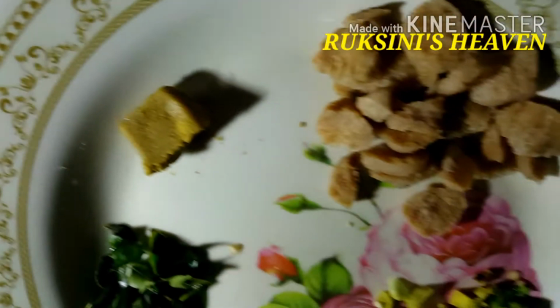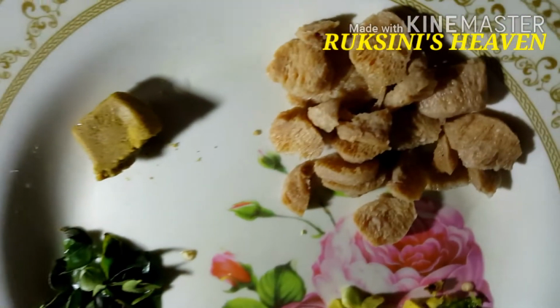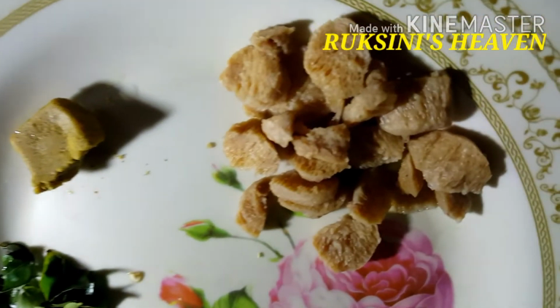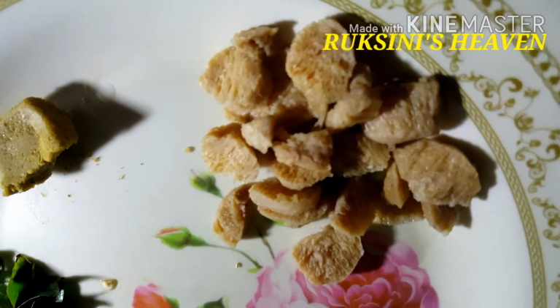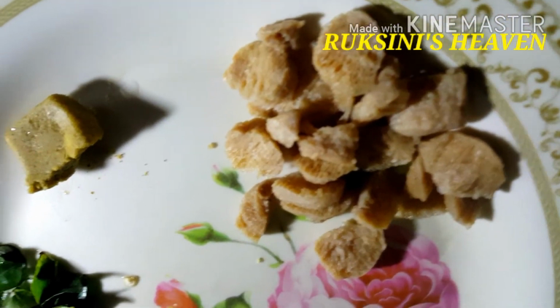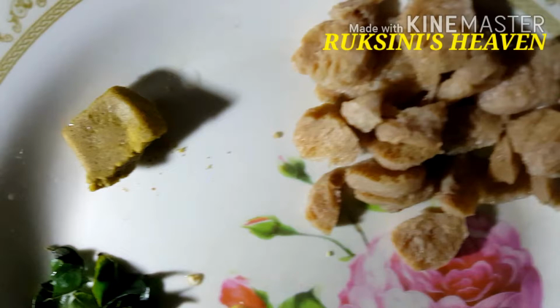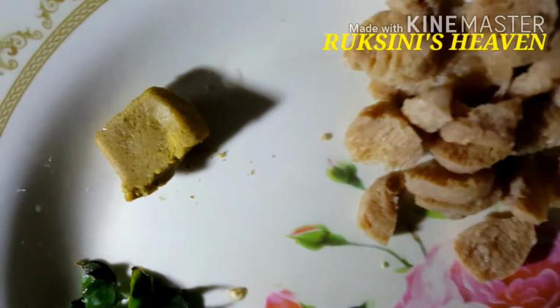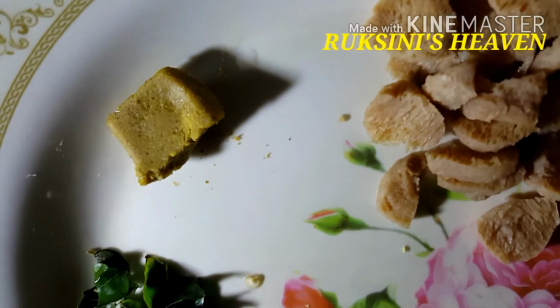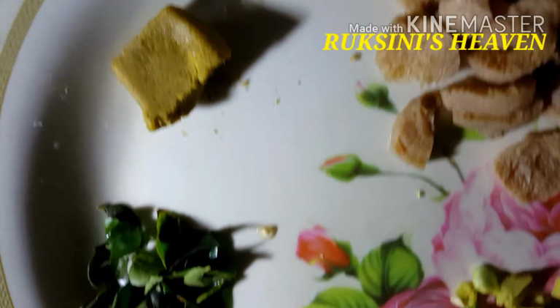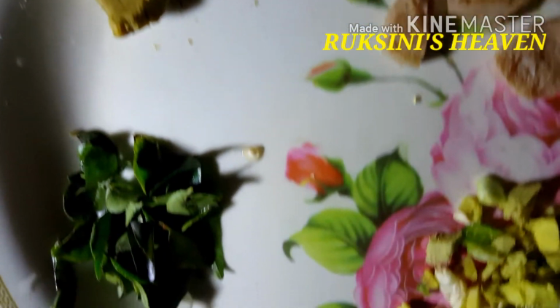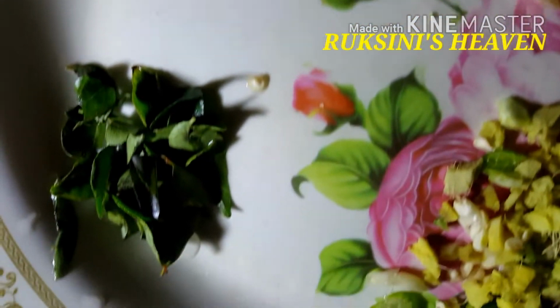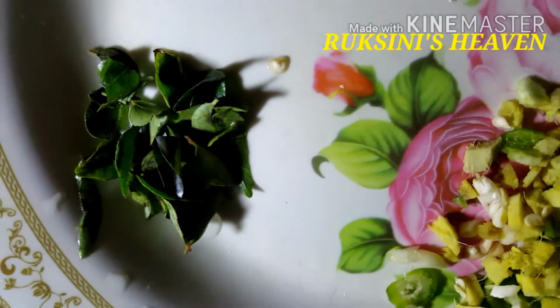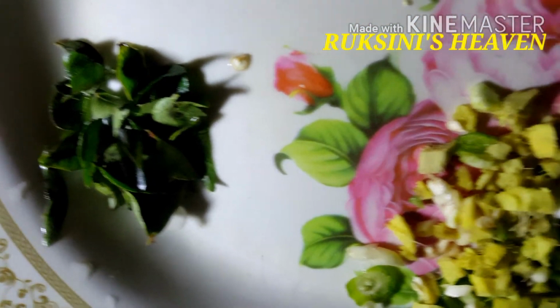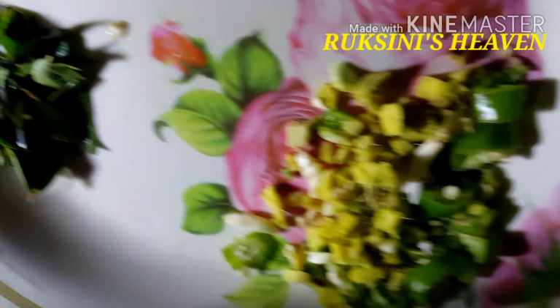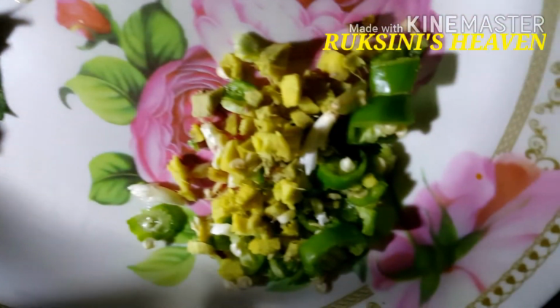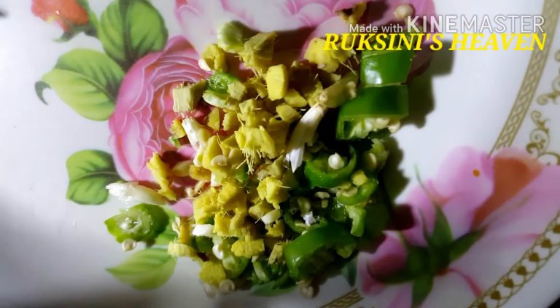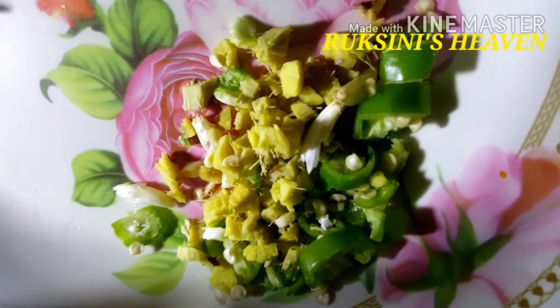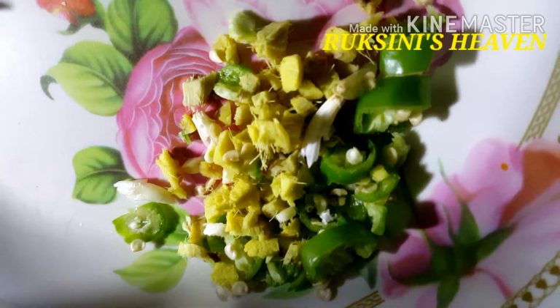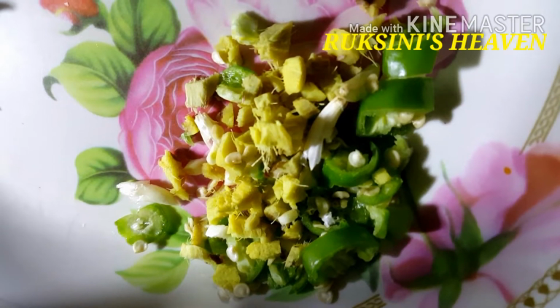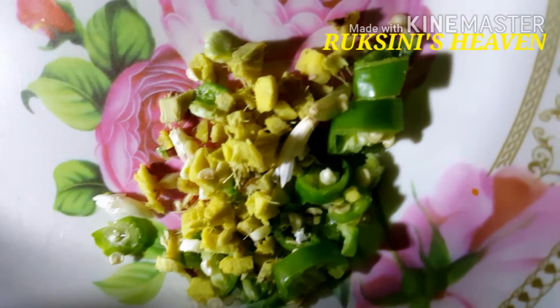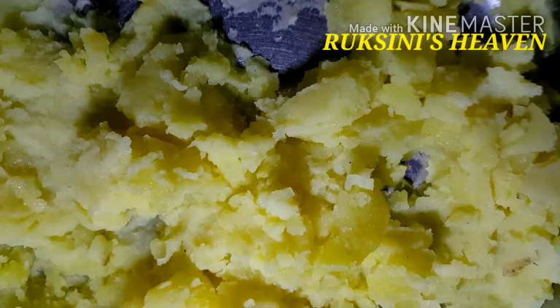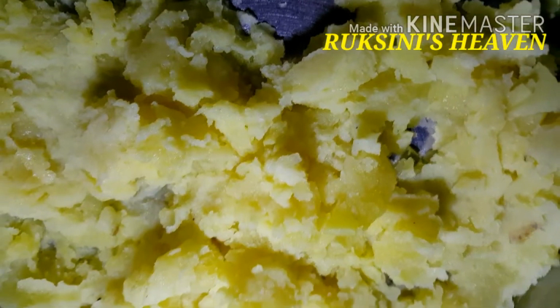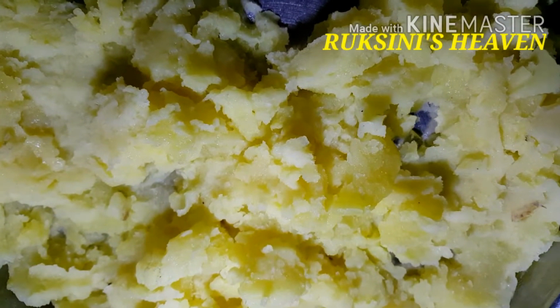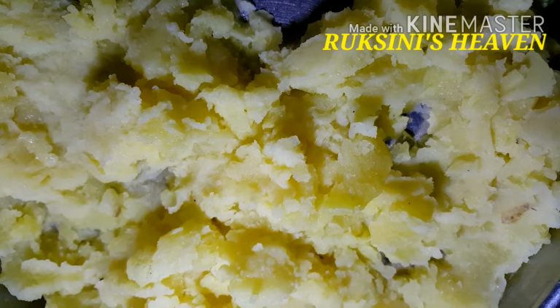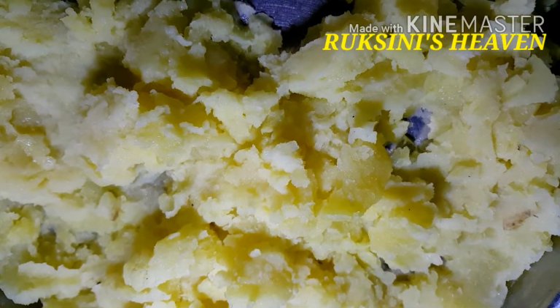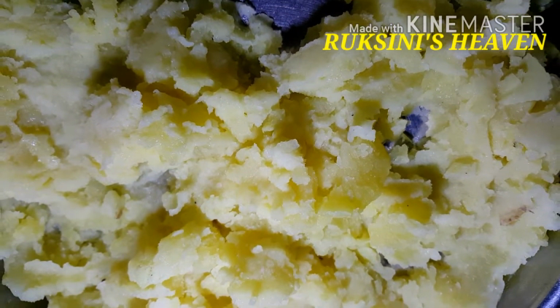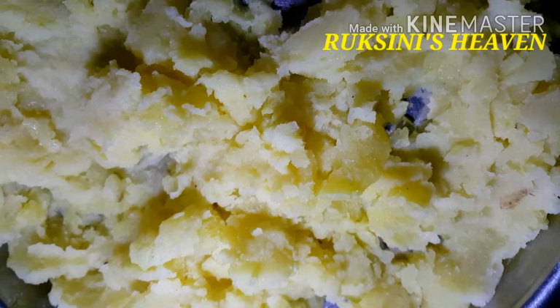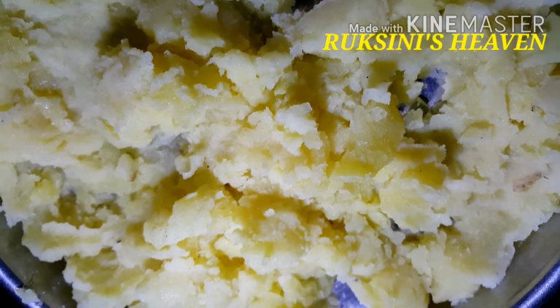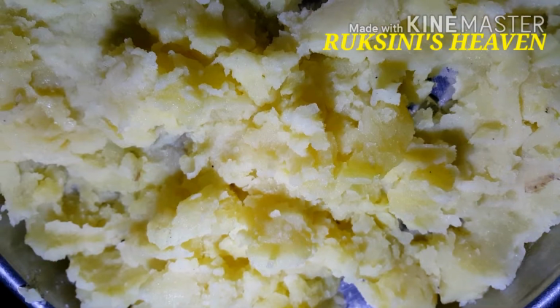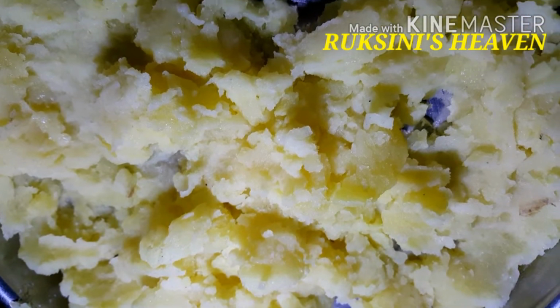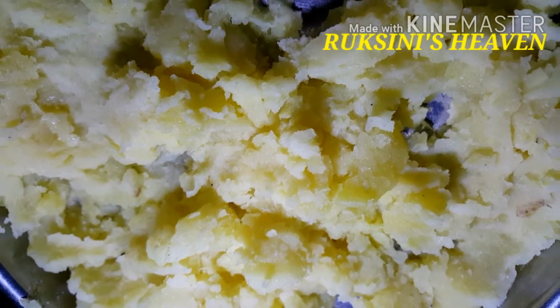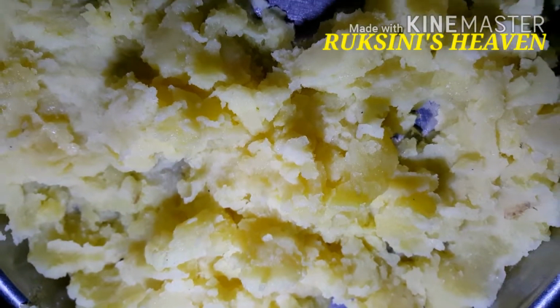I am going to add soya bean. I am going to add a half of a Maggi cube. I am going to add a little onion. I am going to add 3 potatoes.